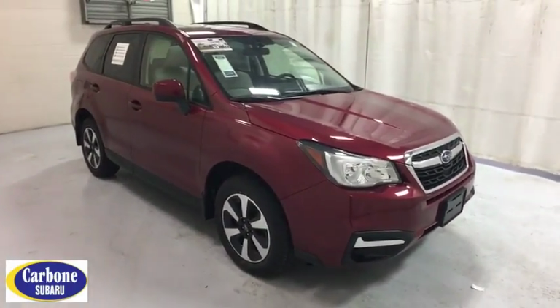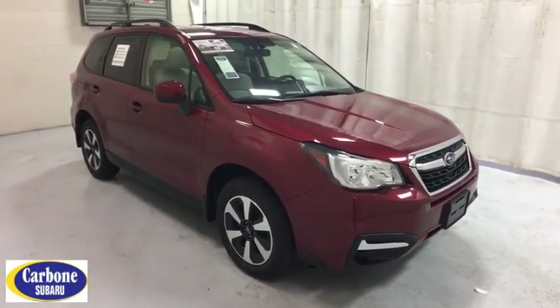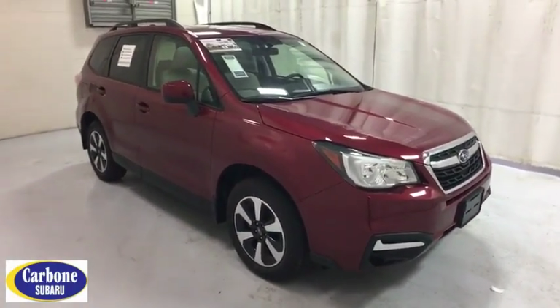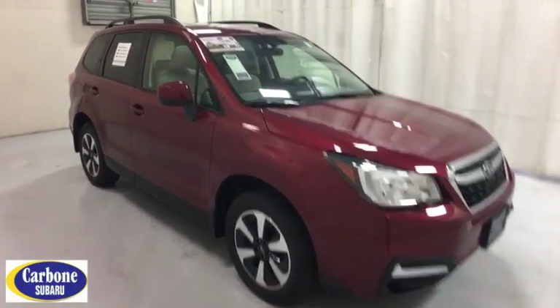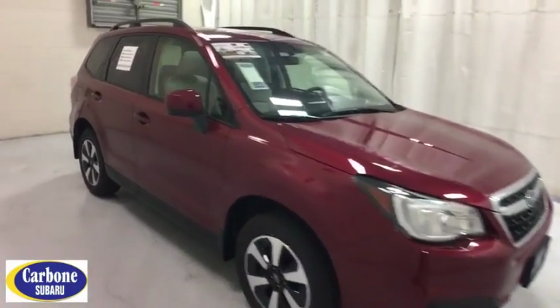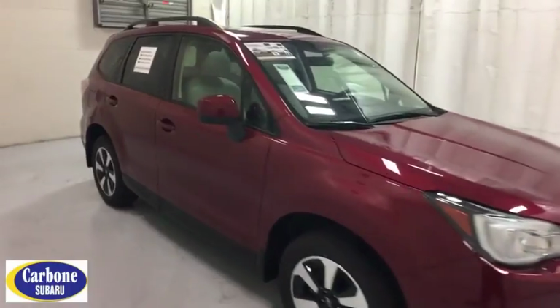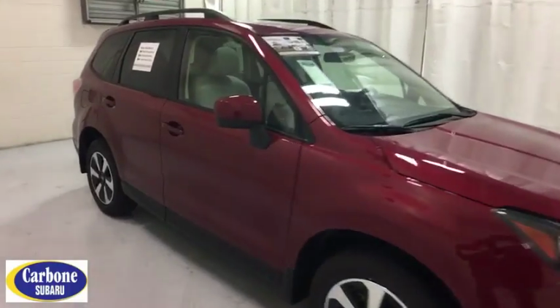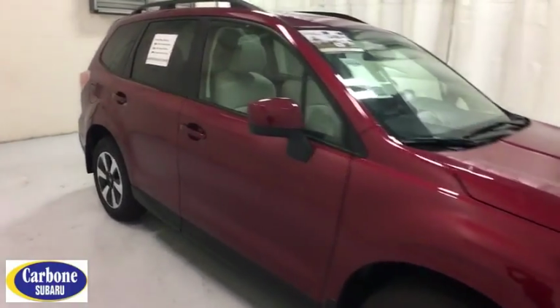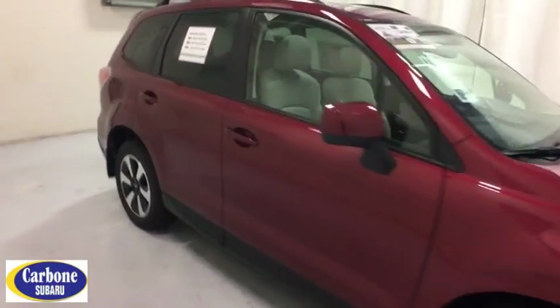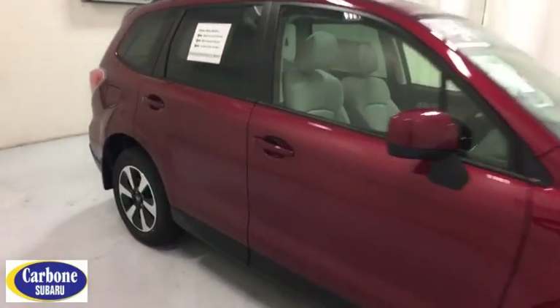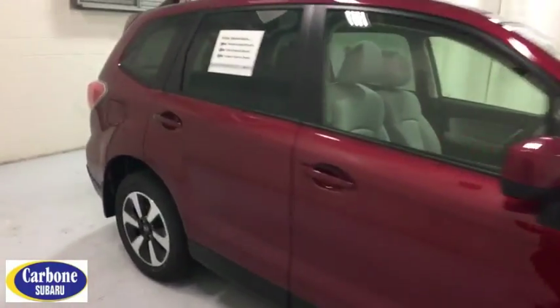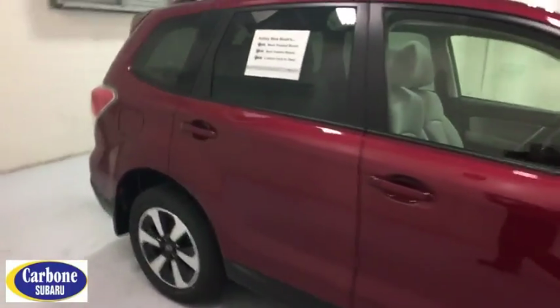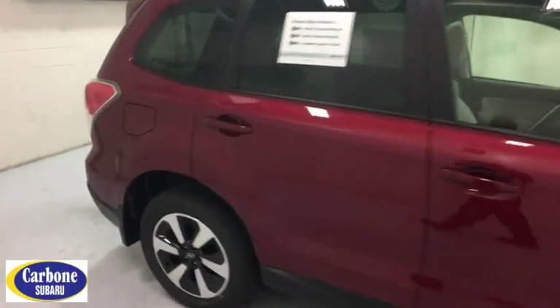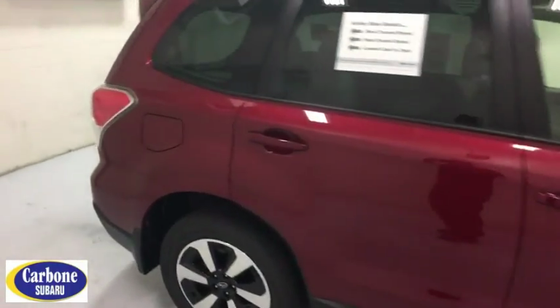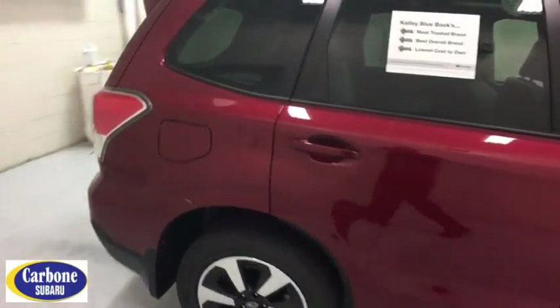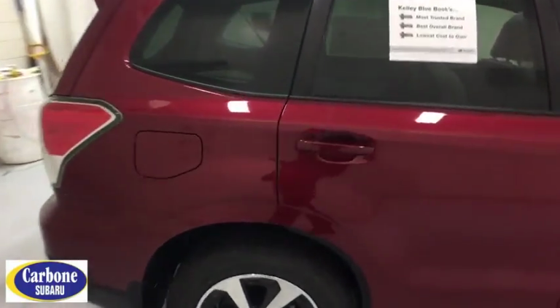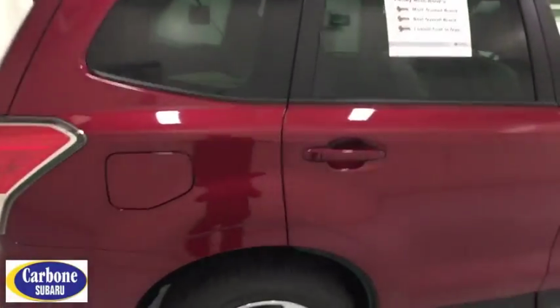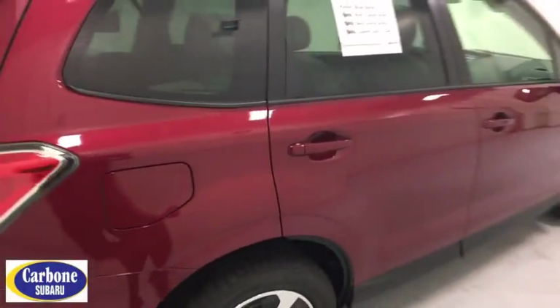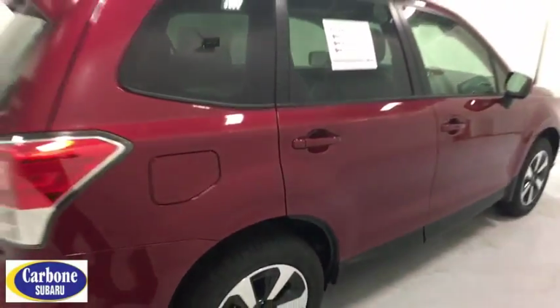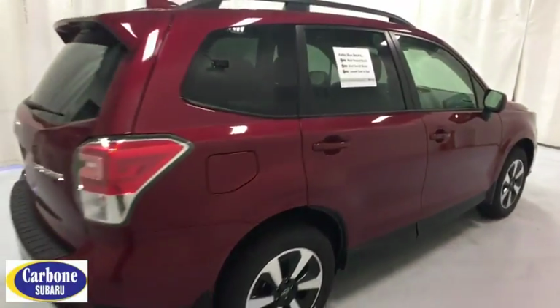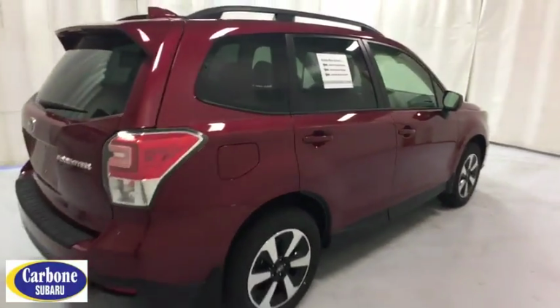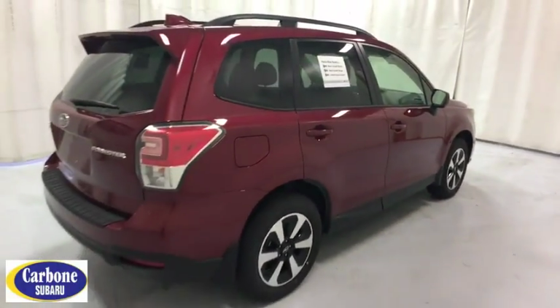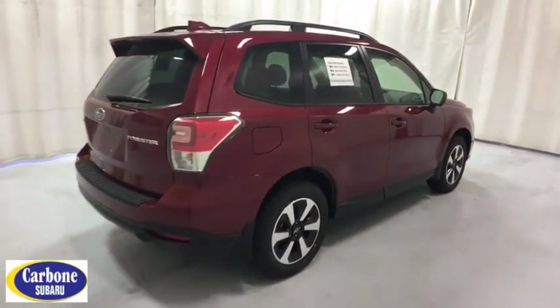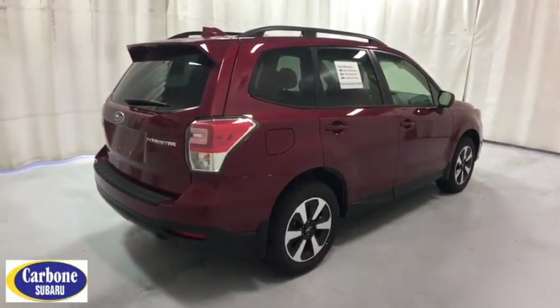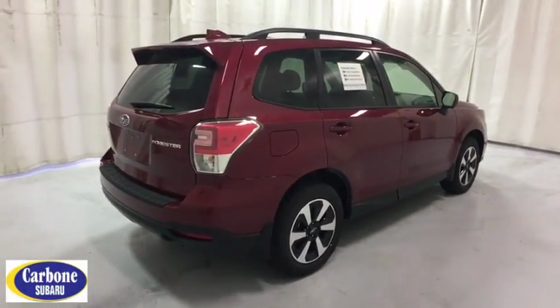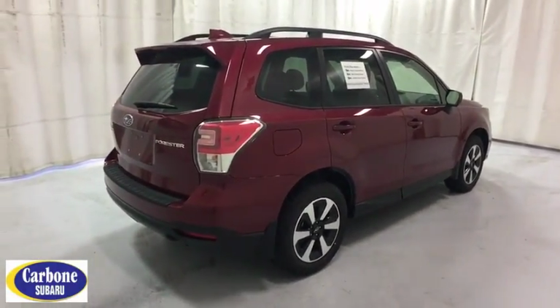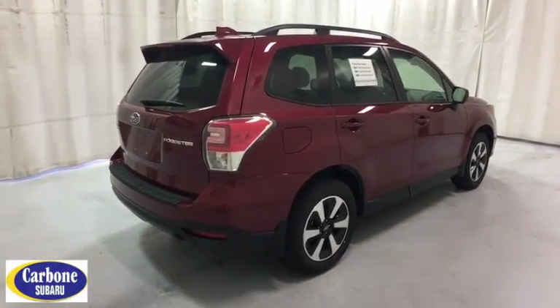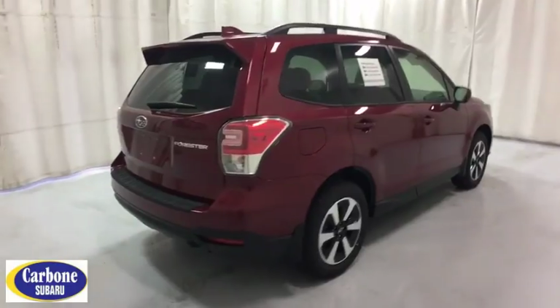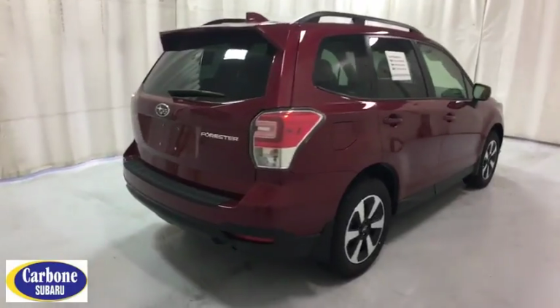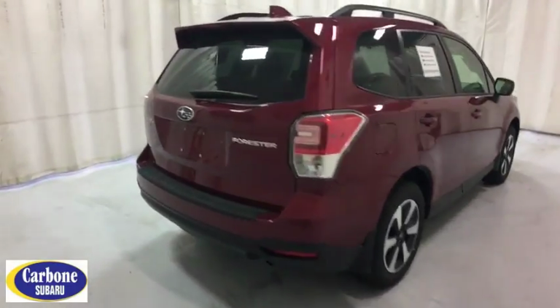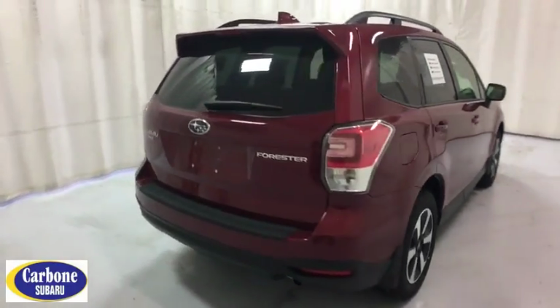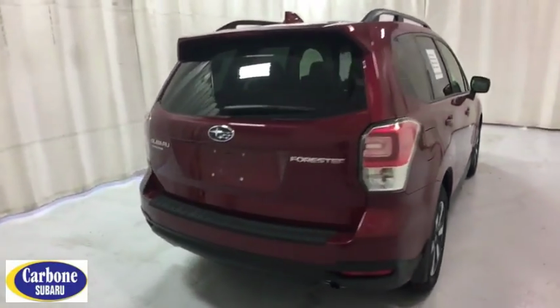Traction control, keyless entry, backup camera, anti-lock braking system, all-wheel drive, steering wheel audio controls, stability control, Bluetooth, adjustable steering wheel, power steering, aluminum wheels, four-wheel disc brakes, cruise control.